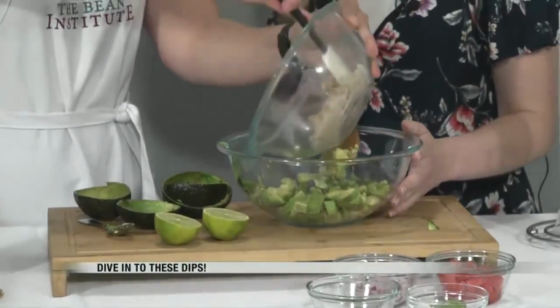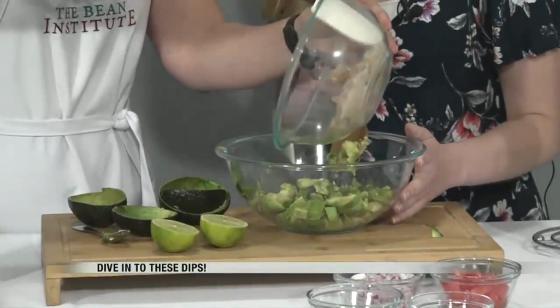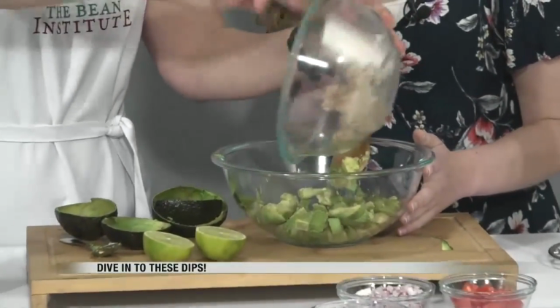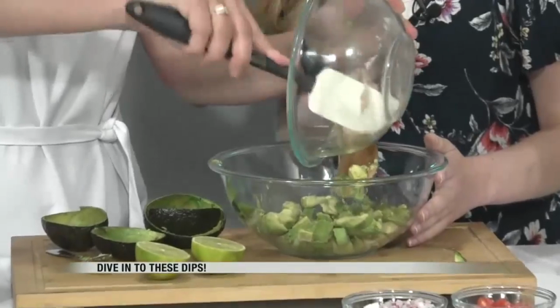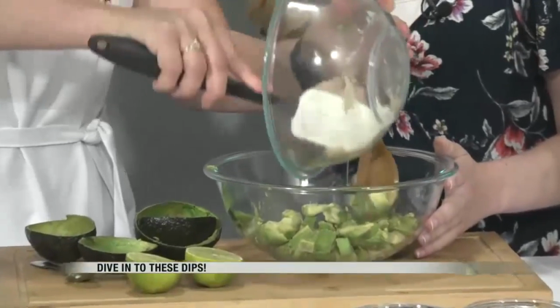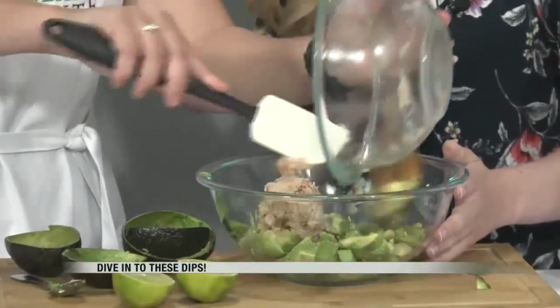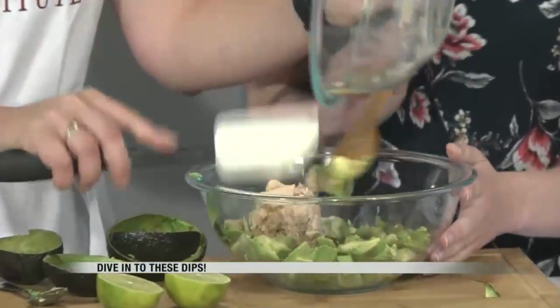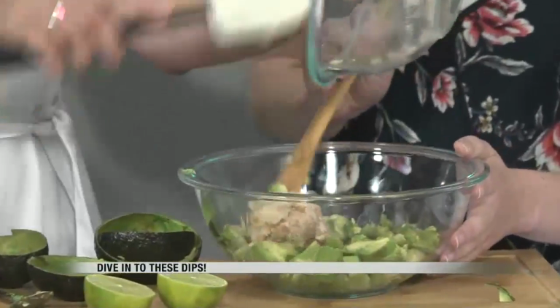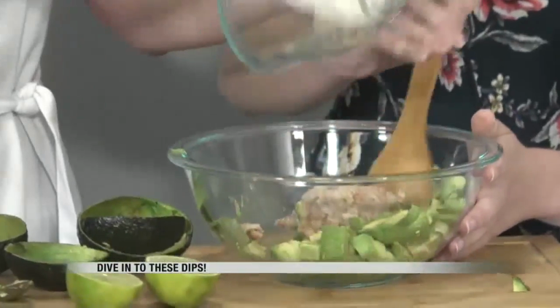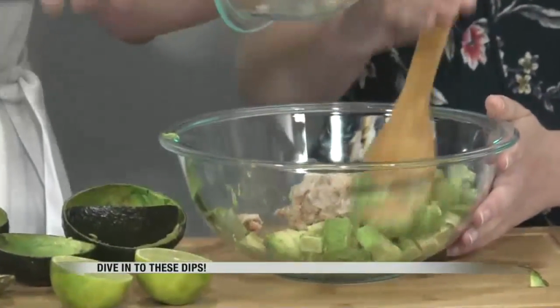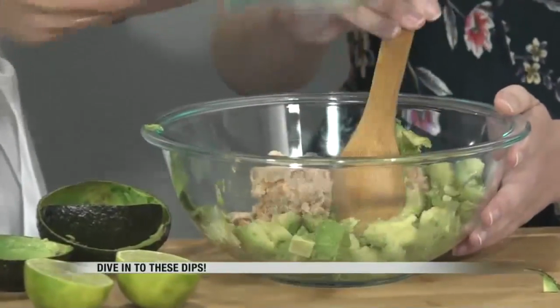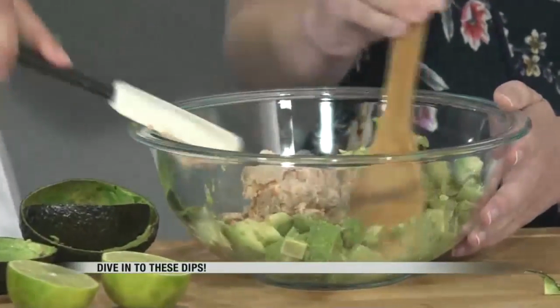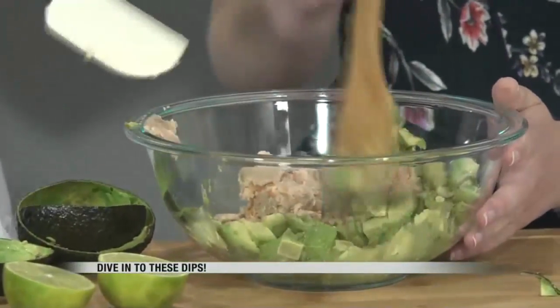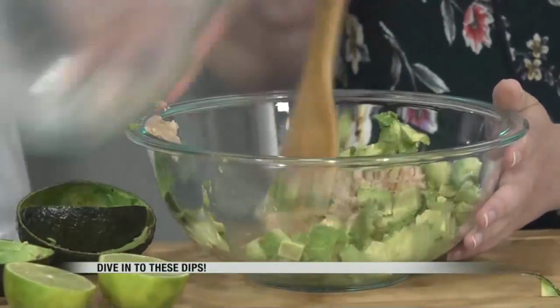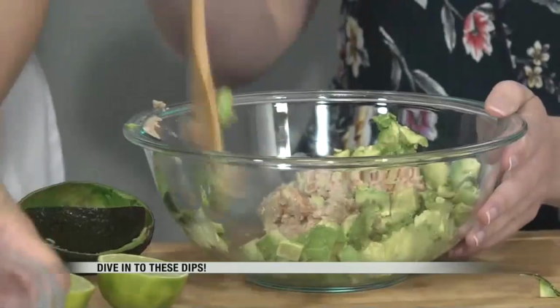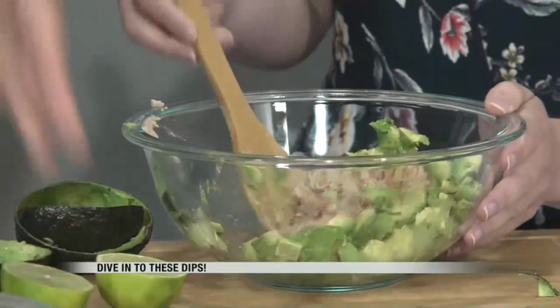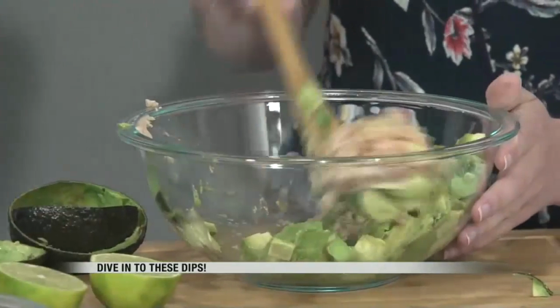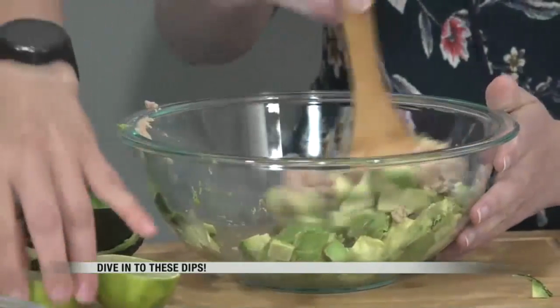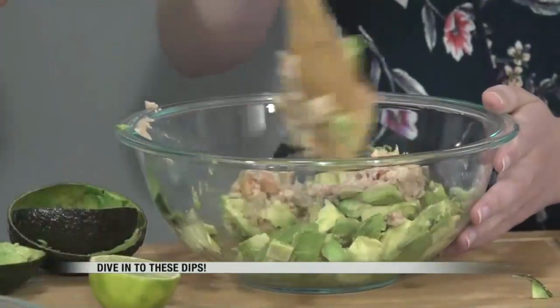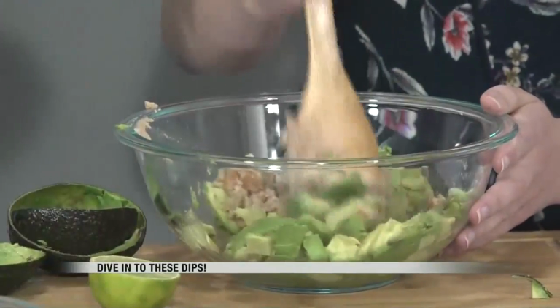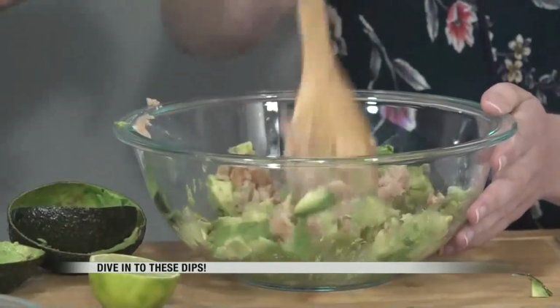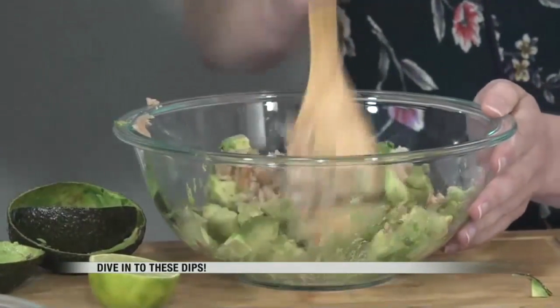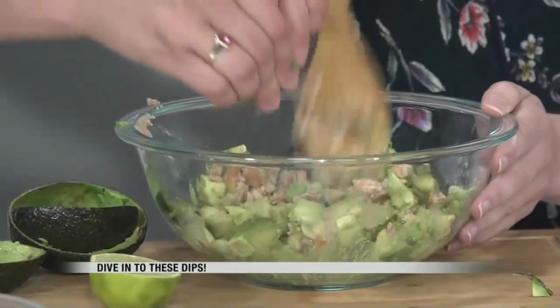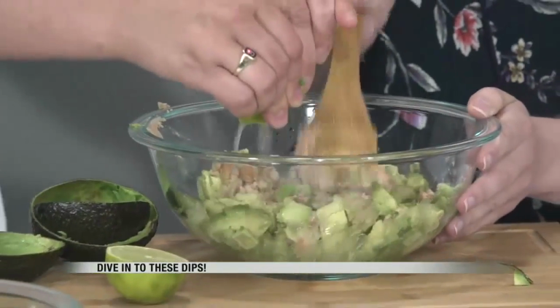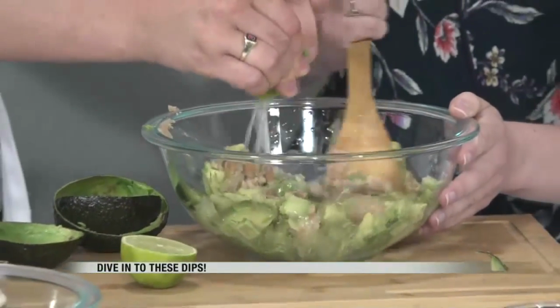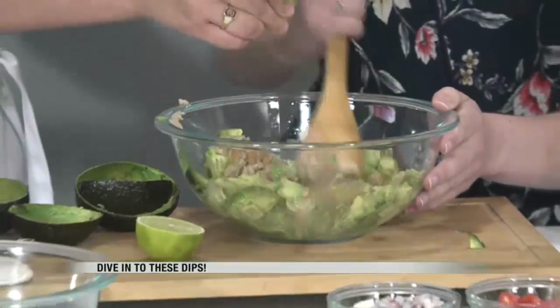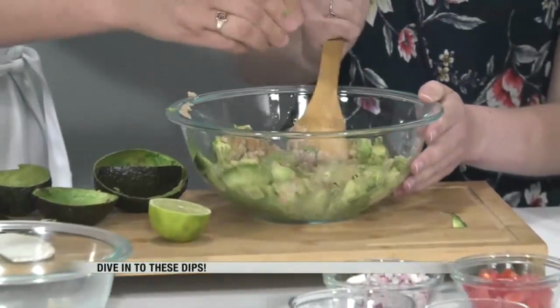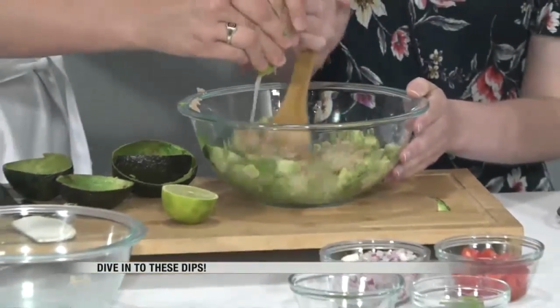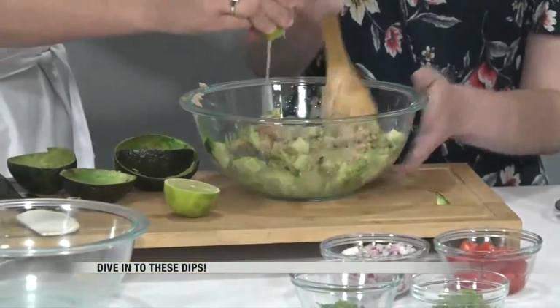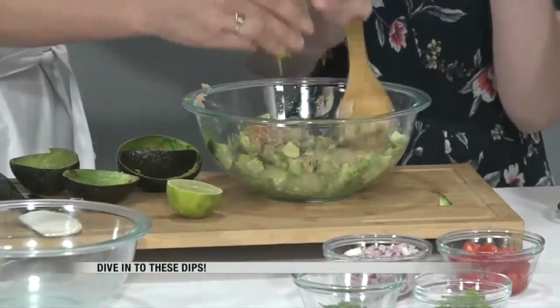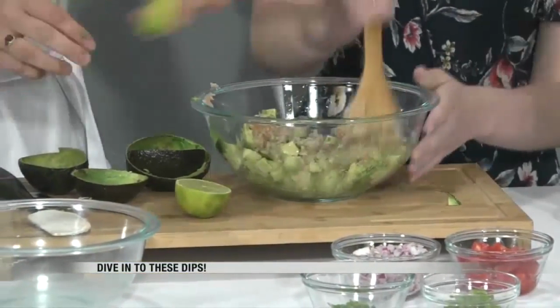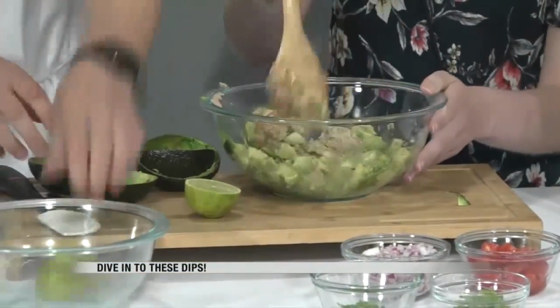We've got a half a cup of mashed pinto beans. And of course, I represent bean farmers, so I obviously want to add beans to things. But you're also adding some nice protein and fiber to your guacamole, too. I think that's kind of fun if you've never done this type of style guacamole before — try something new.